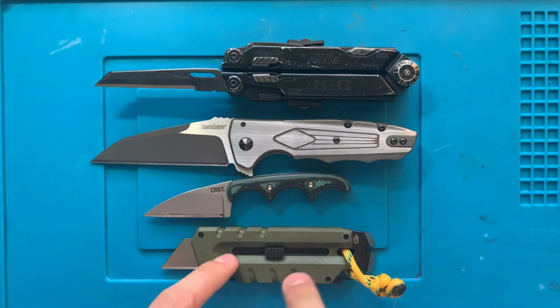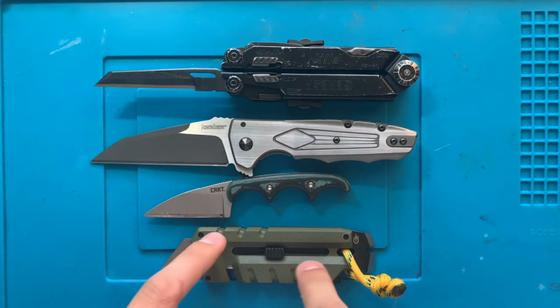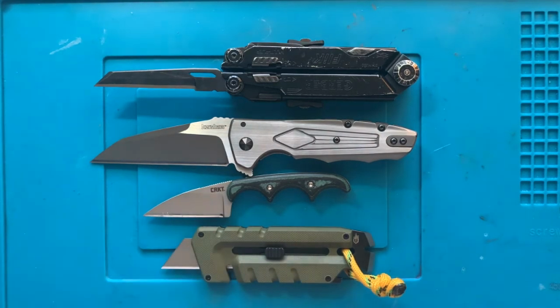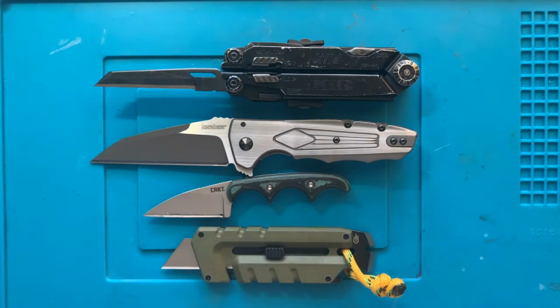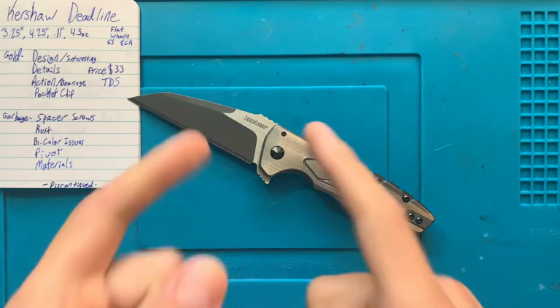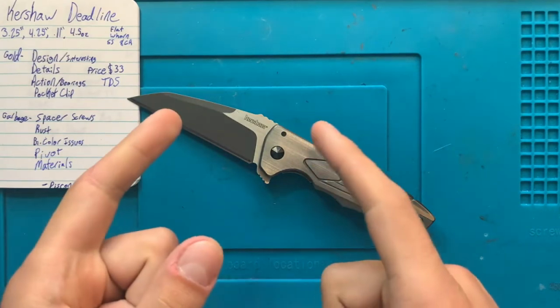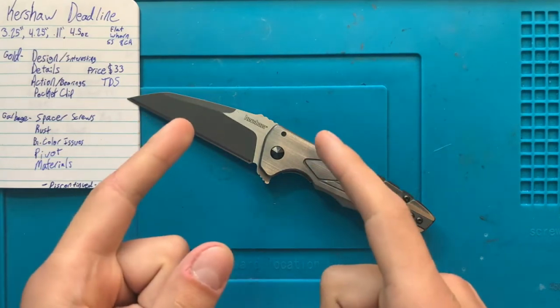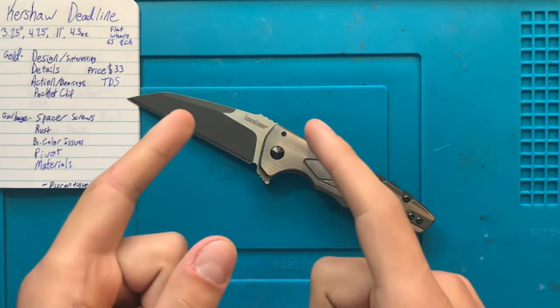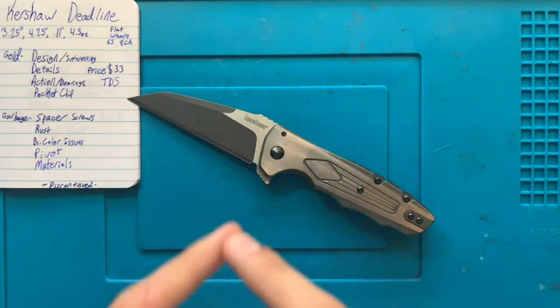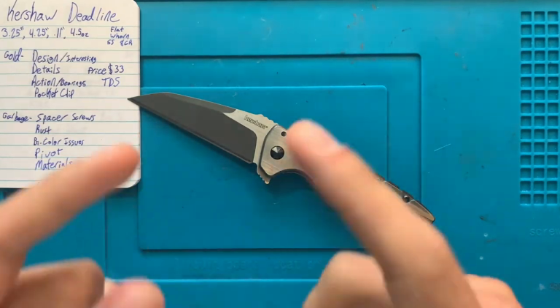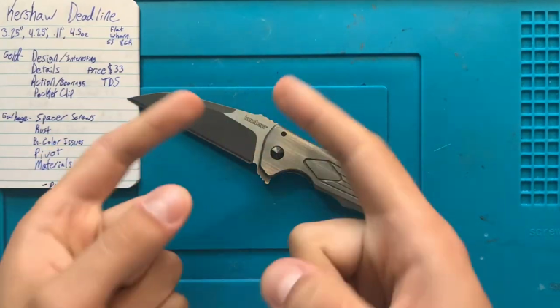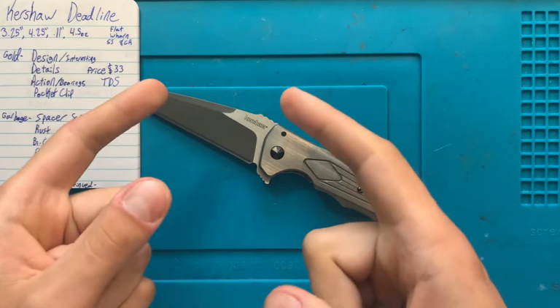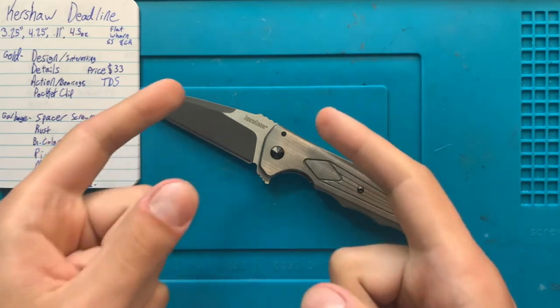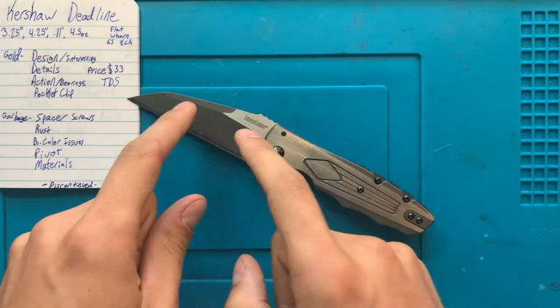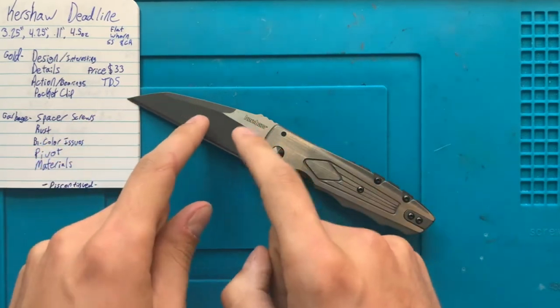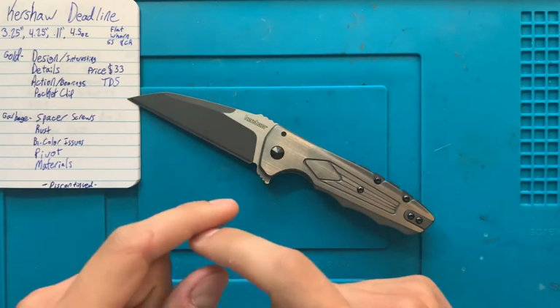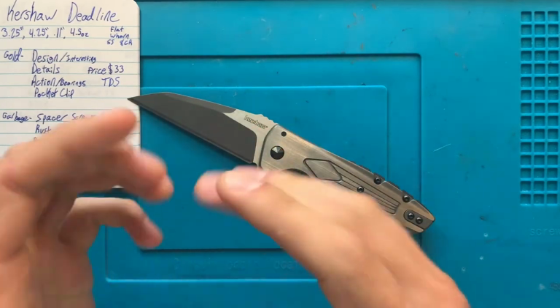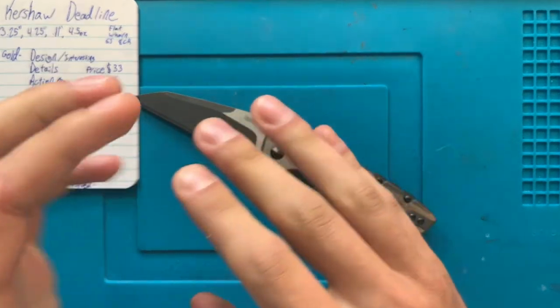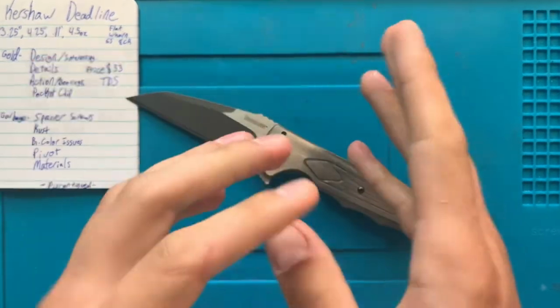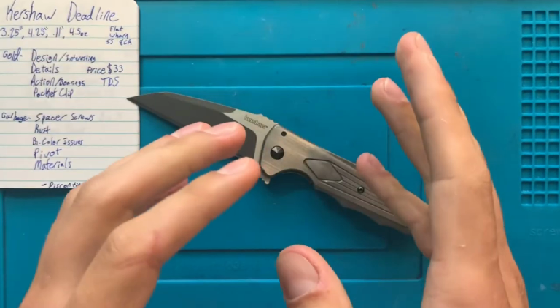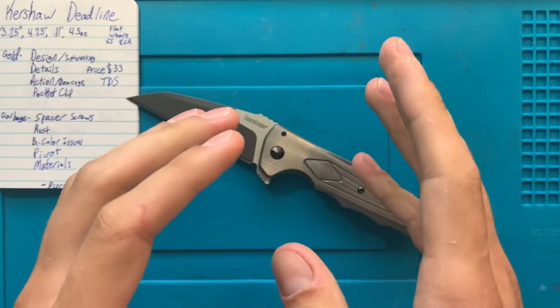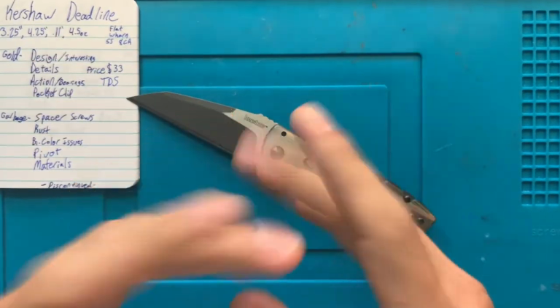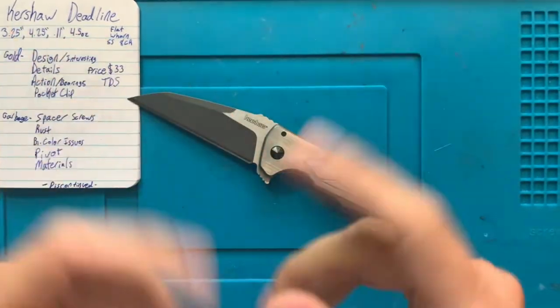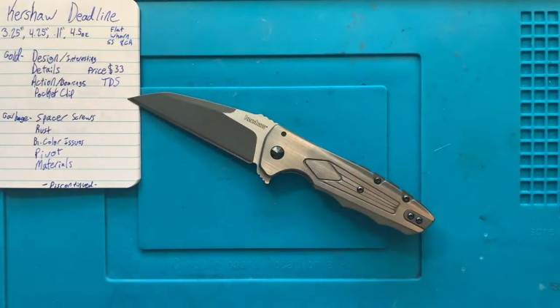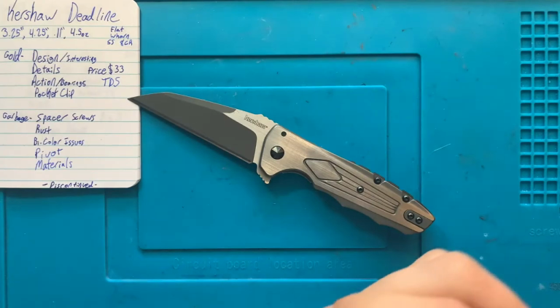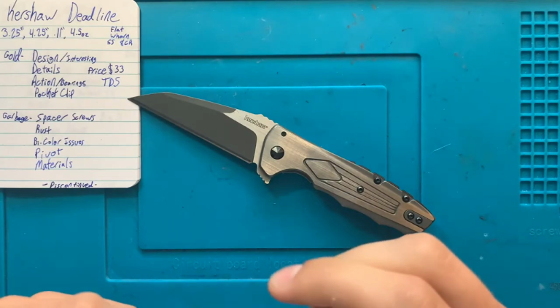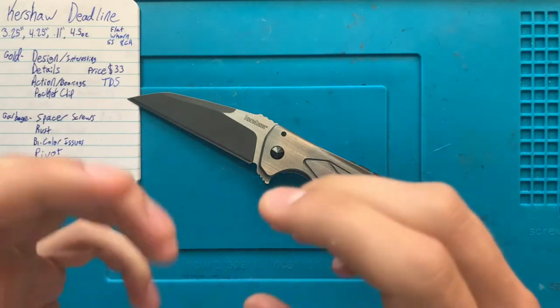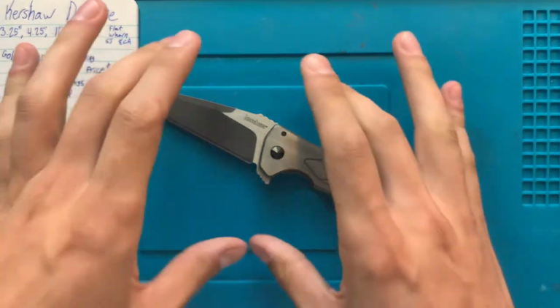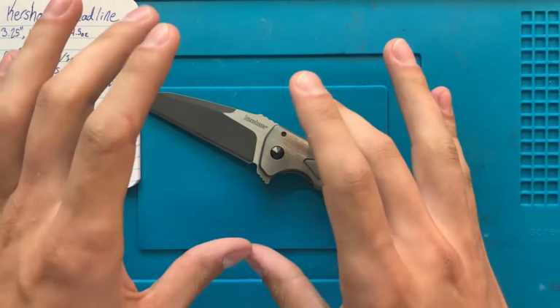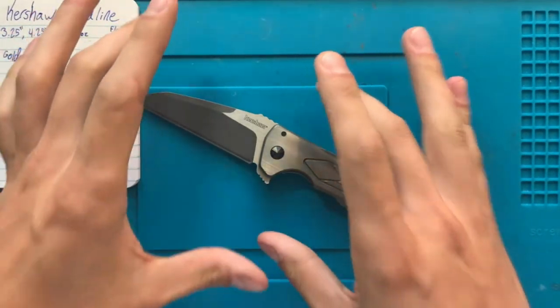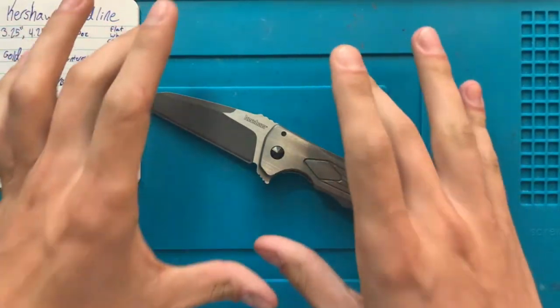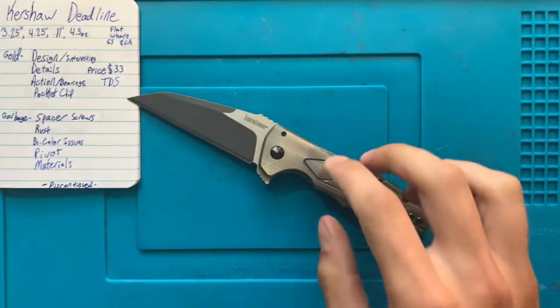This one we're going to be coming back to. Now that we've looked at it beside enough other knives with the same blade shape that the remainder that didn't make the cut are probably feeling a little jealous, let's talk about the knife itself.